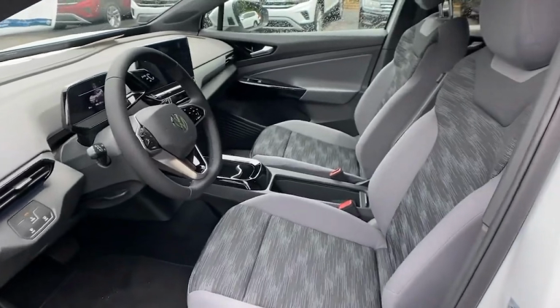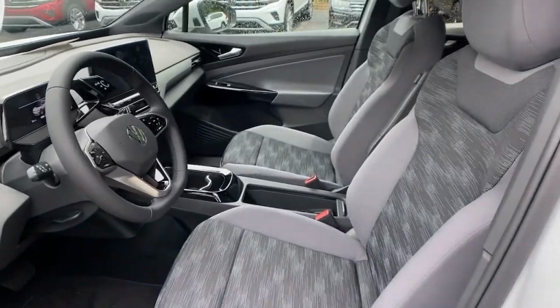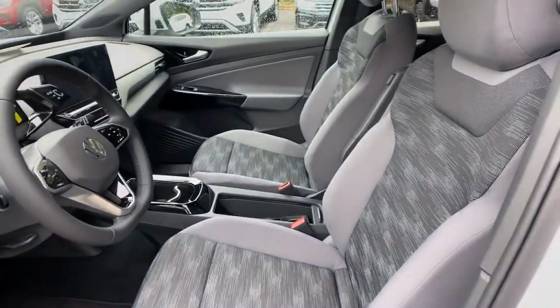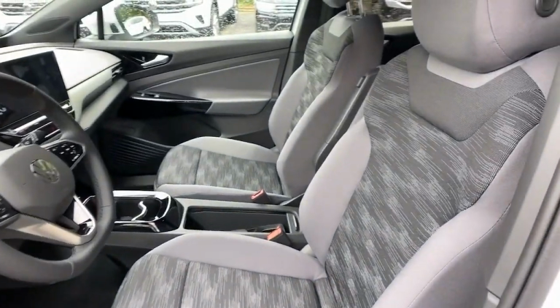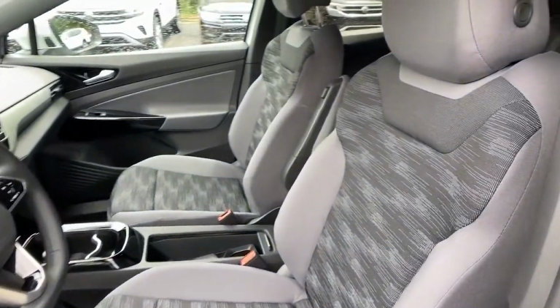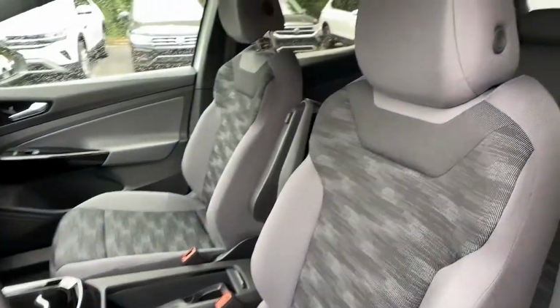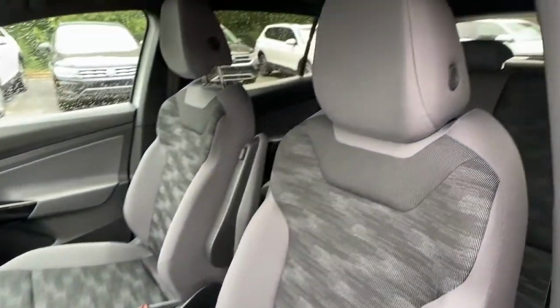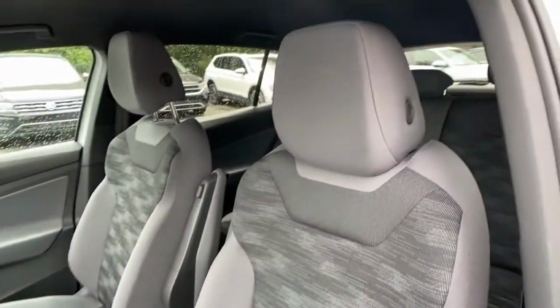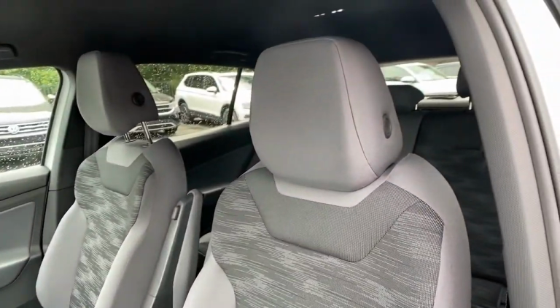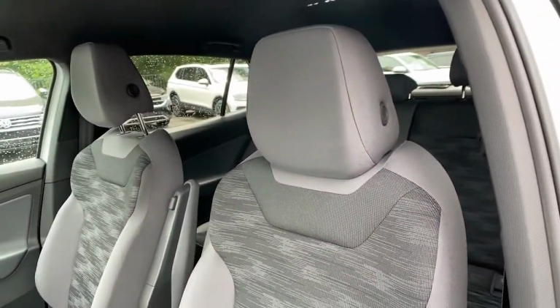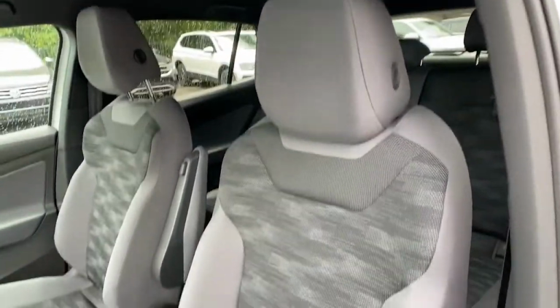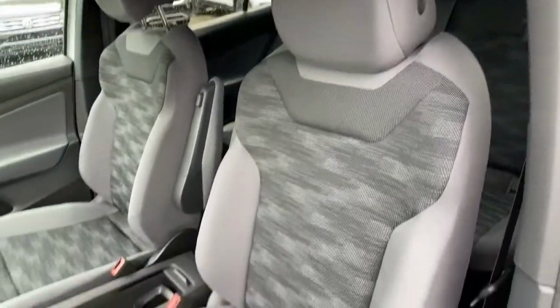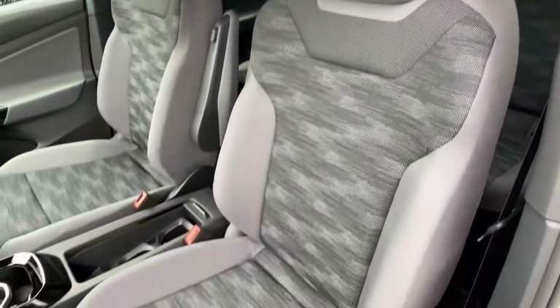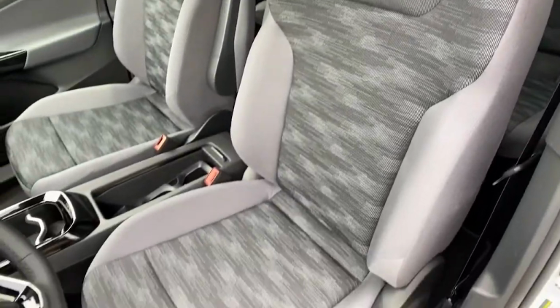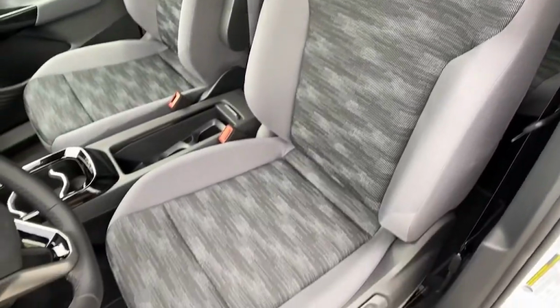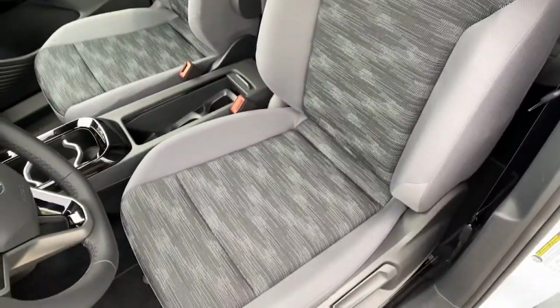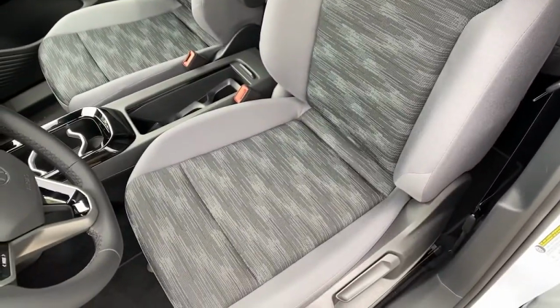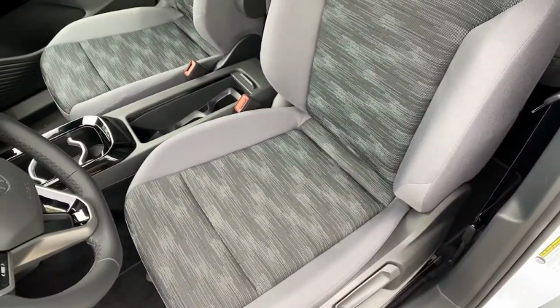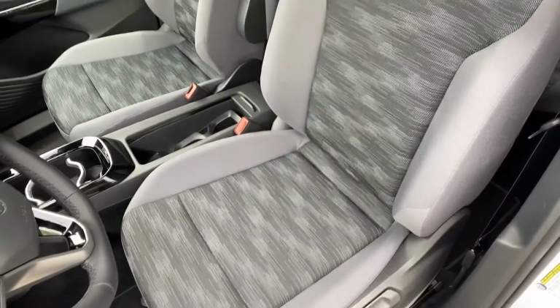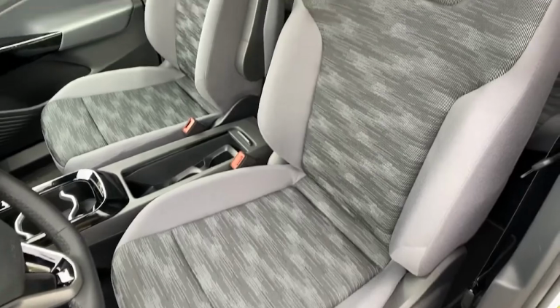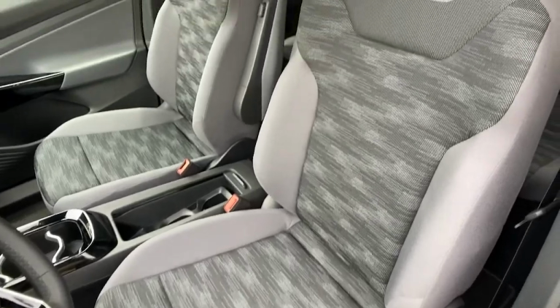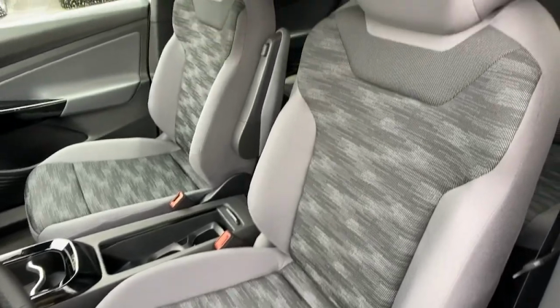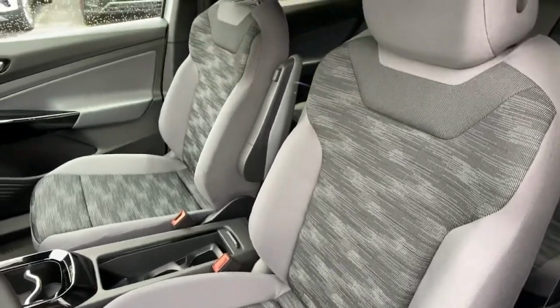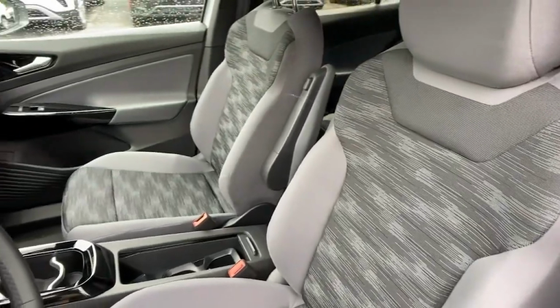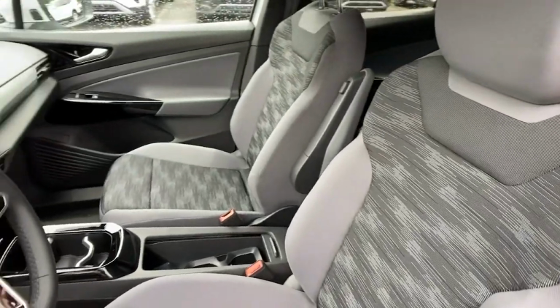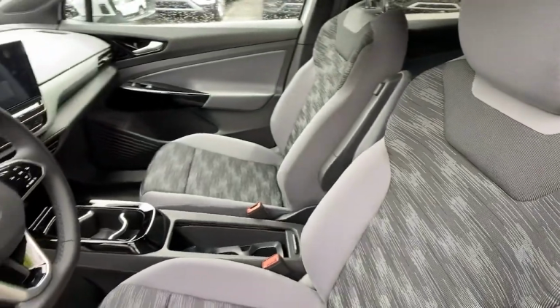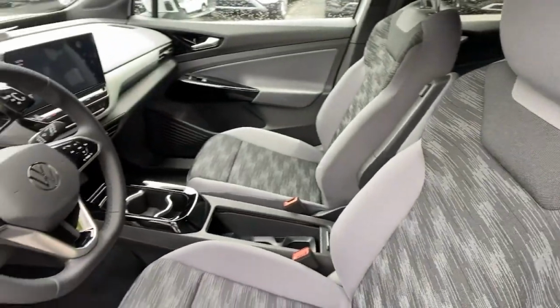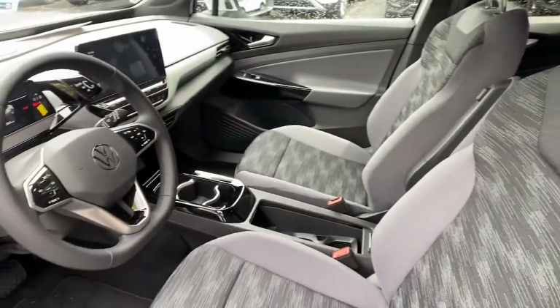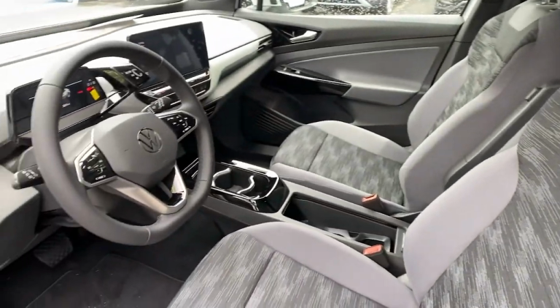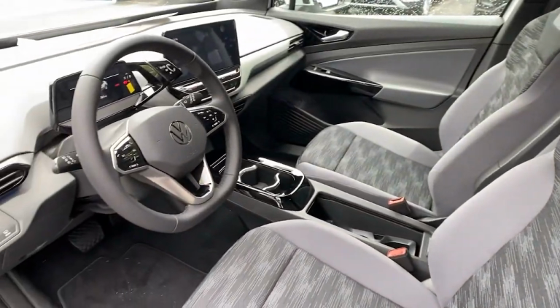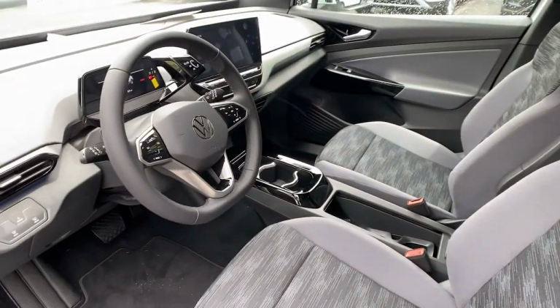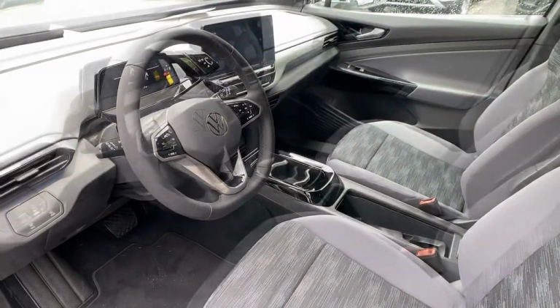Don't miss the chance to drive this sleek and spacious ID4. Our team will give you an outstanding road test experience. Stop in today.